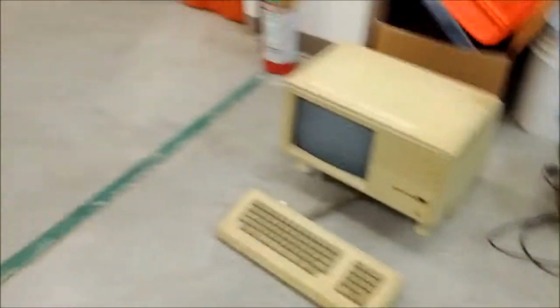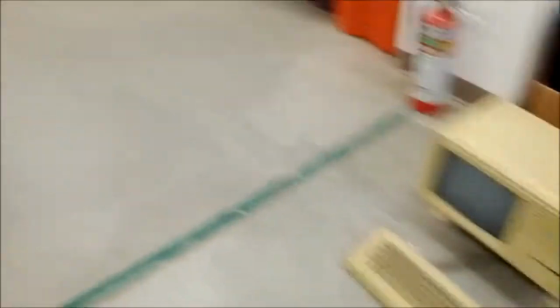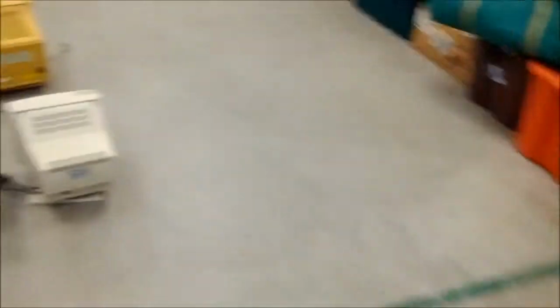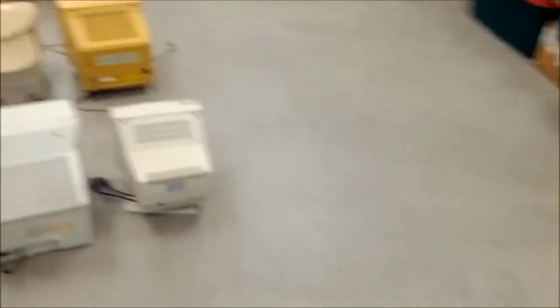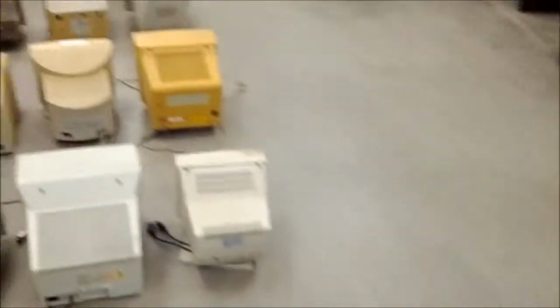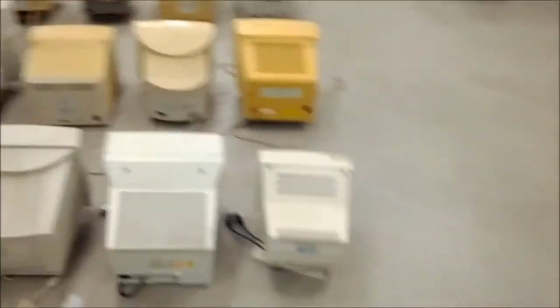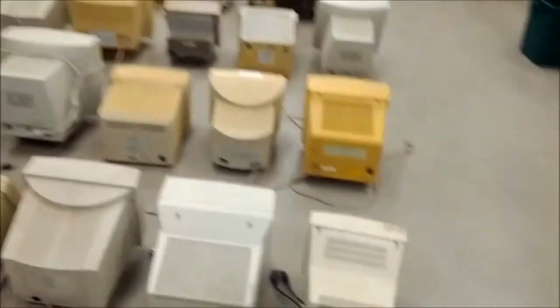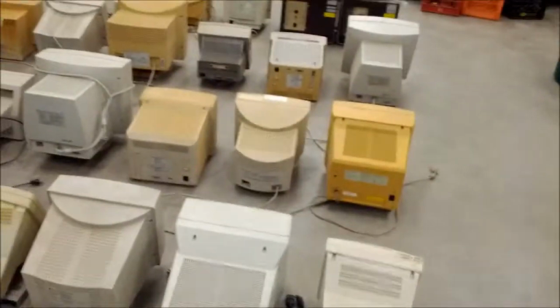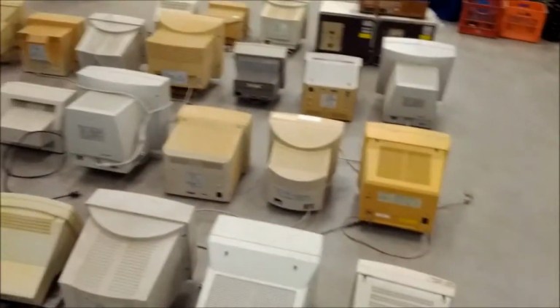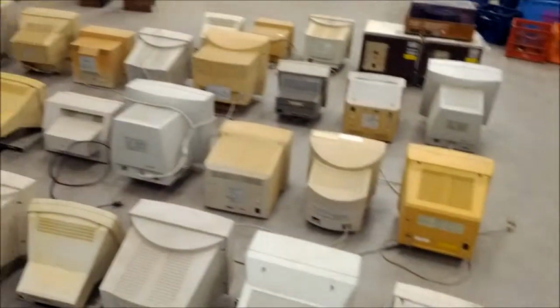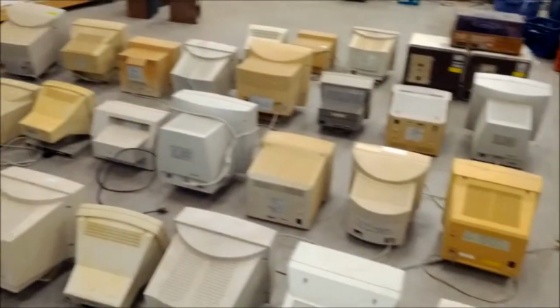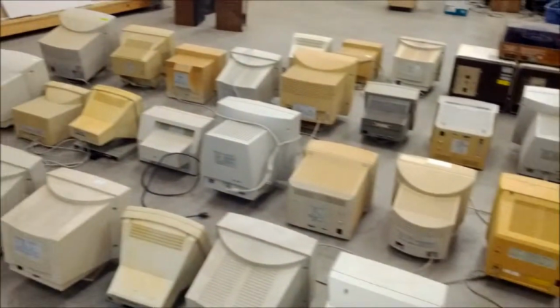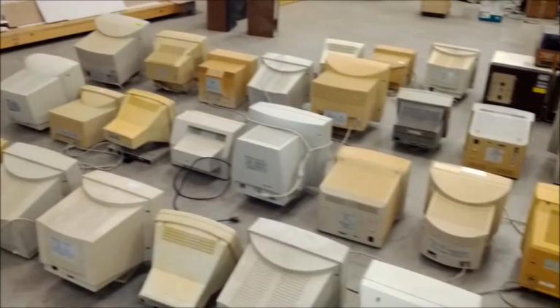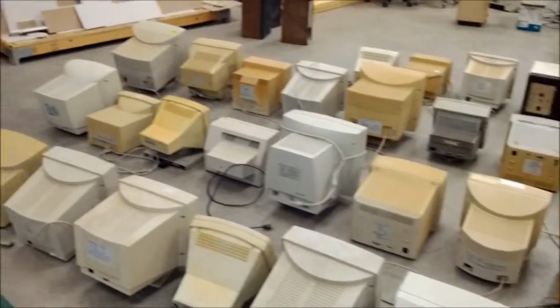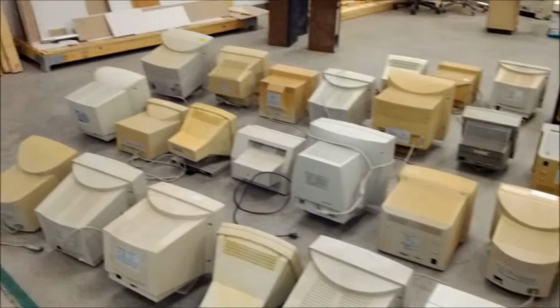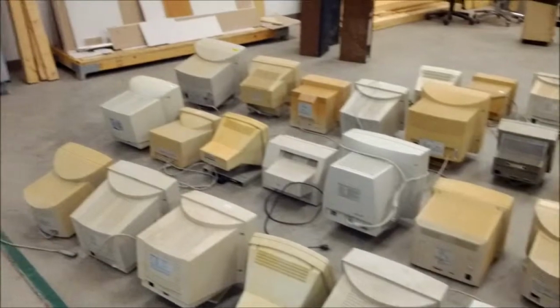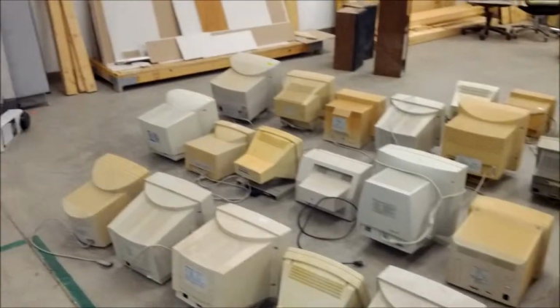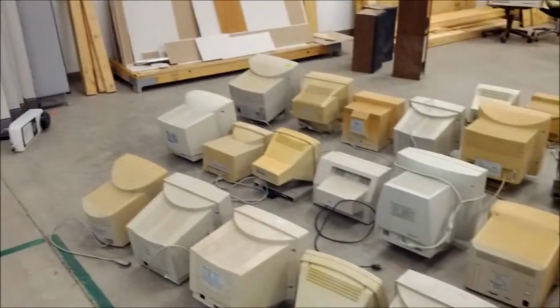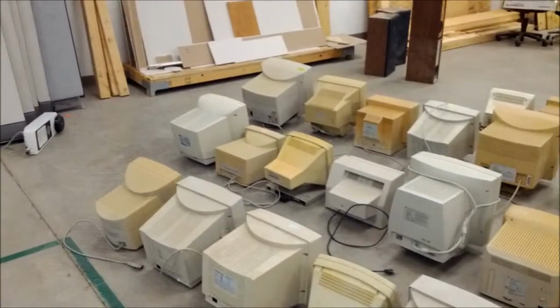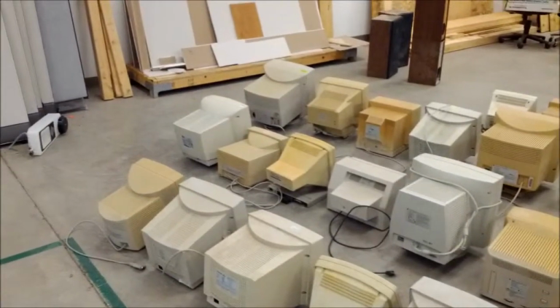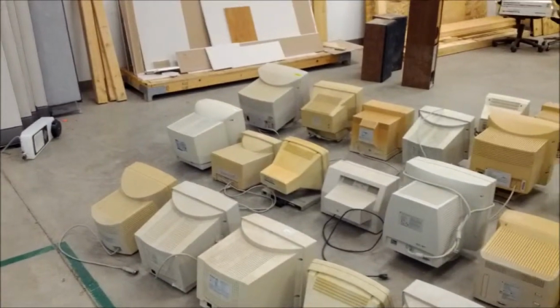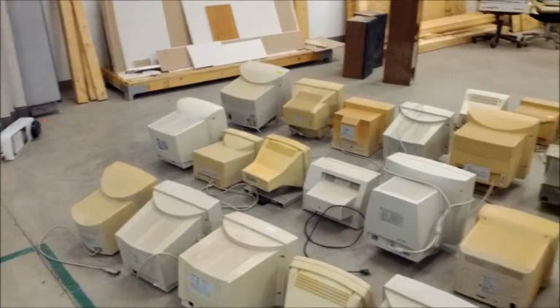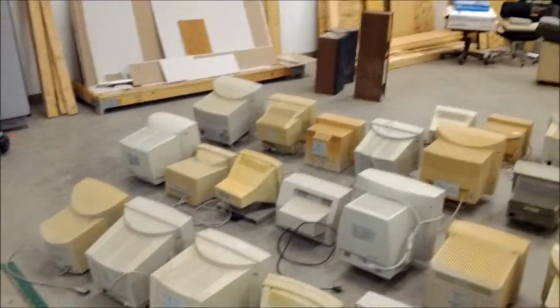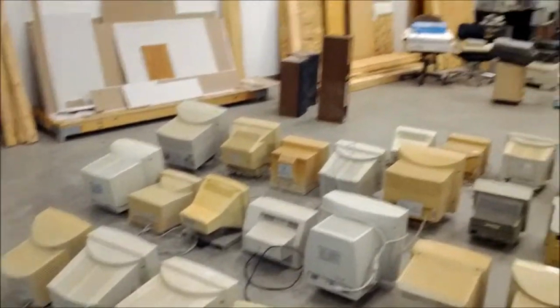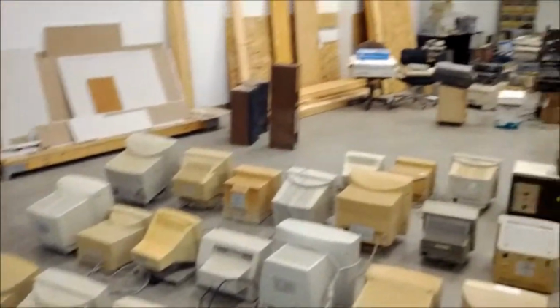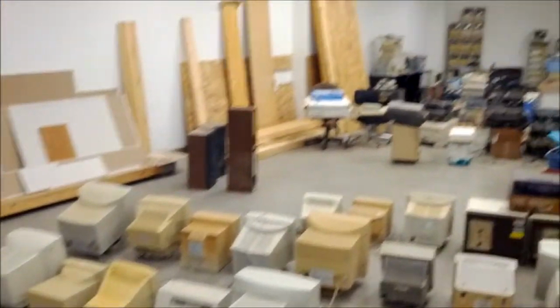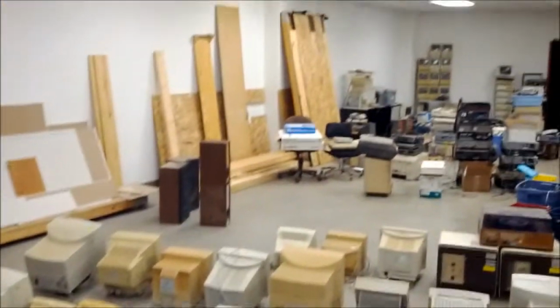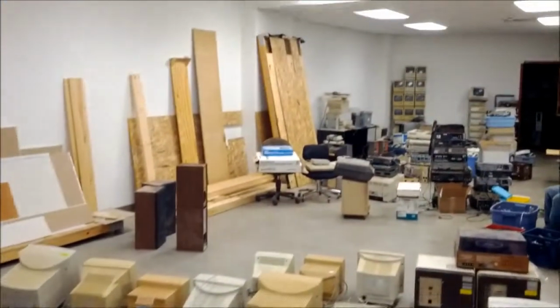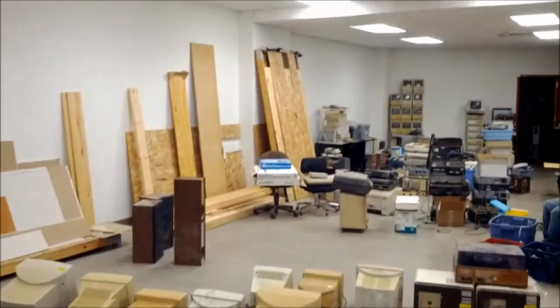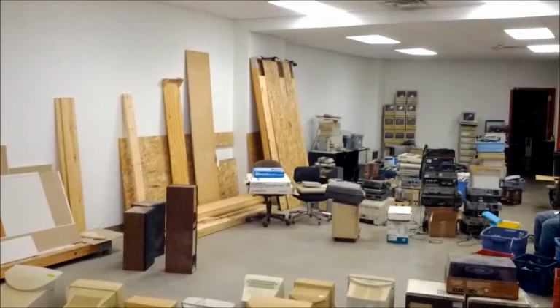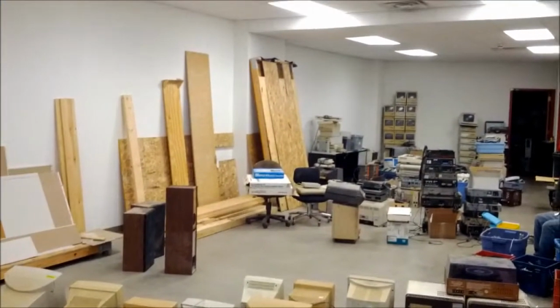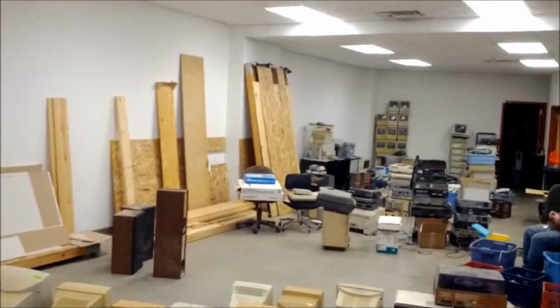And then a plethora of Apple and mixed monitors — like TRS-80, etc. As you can see there's a very large cache of items.